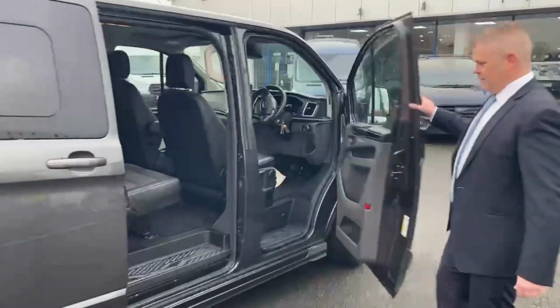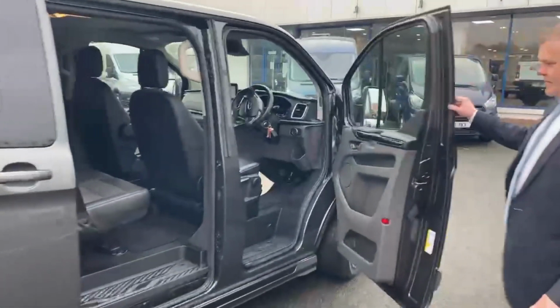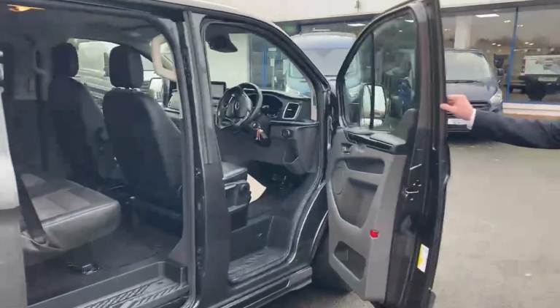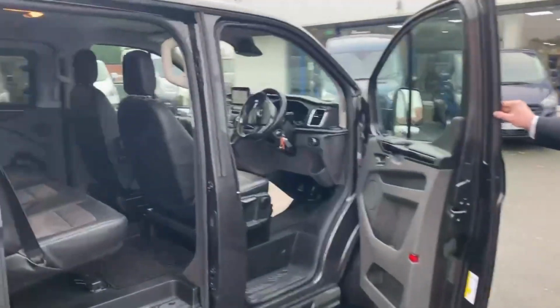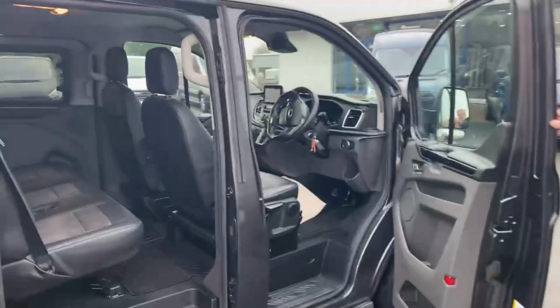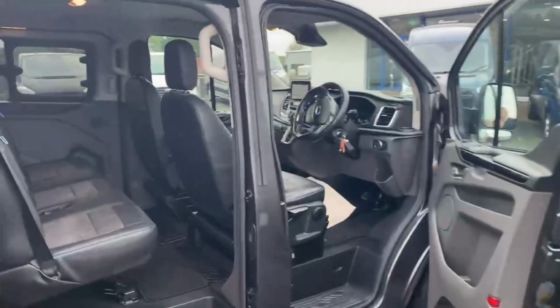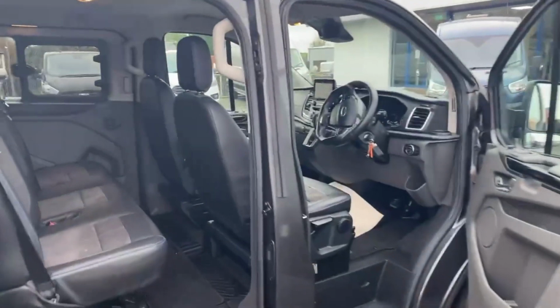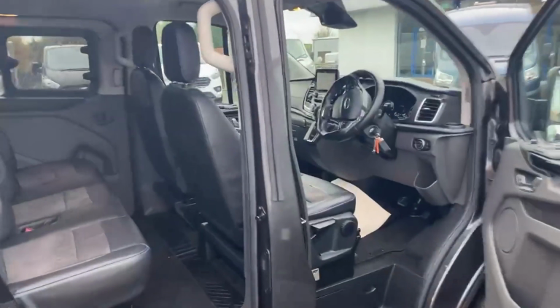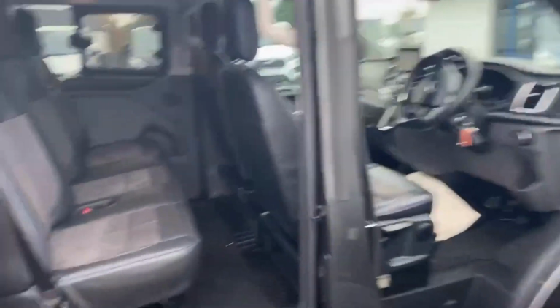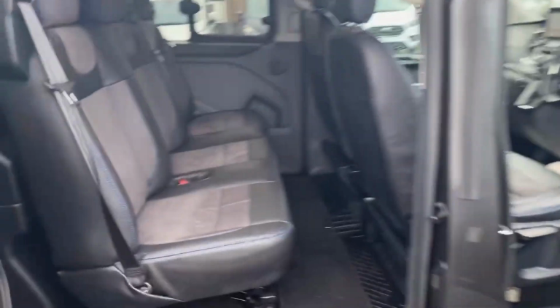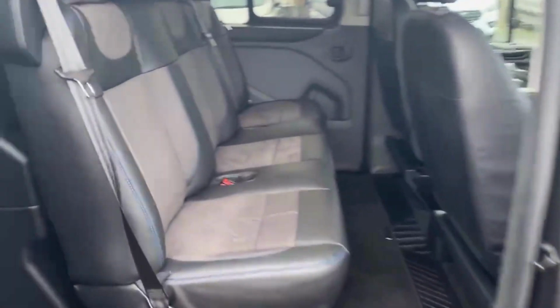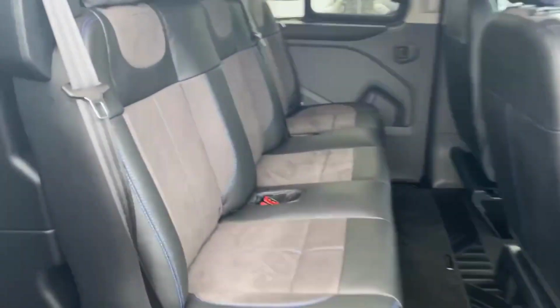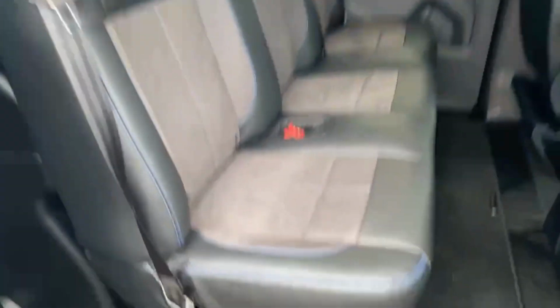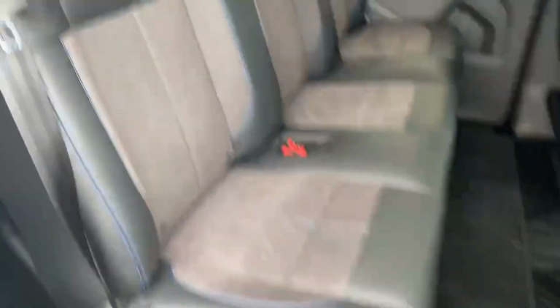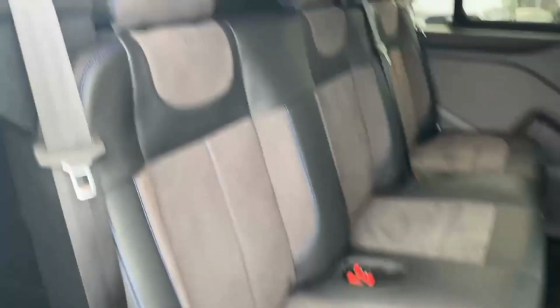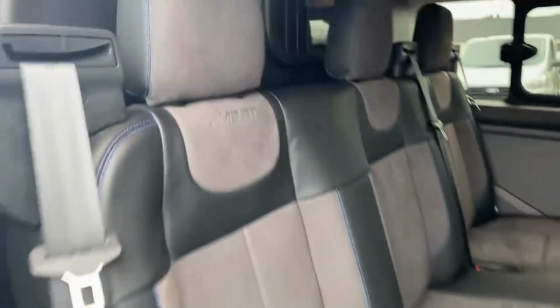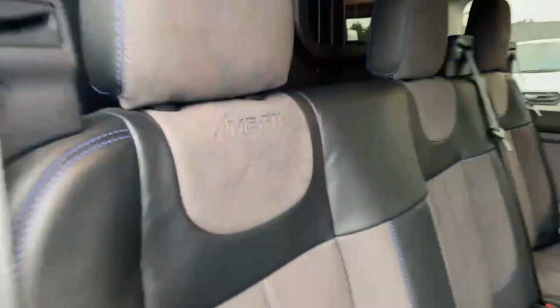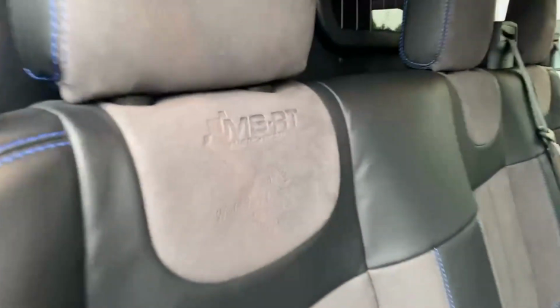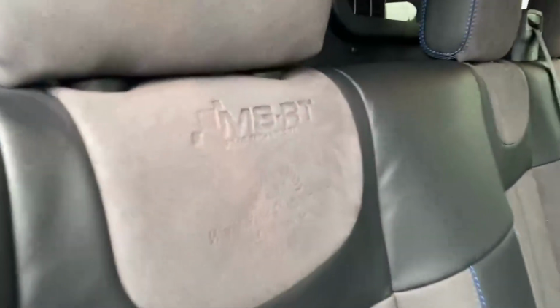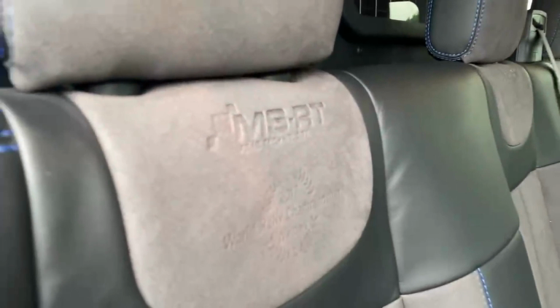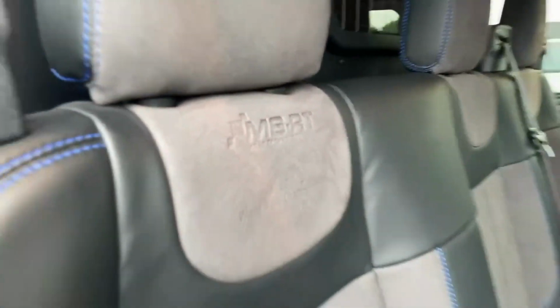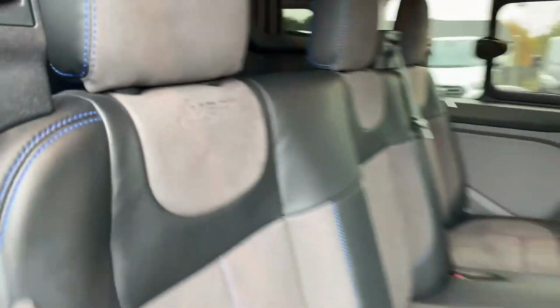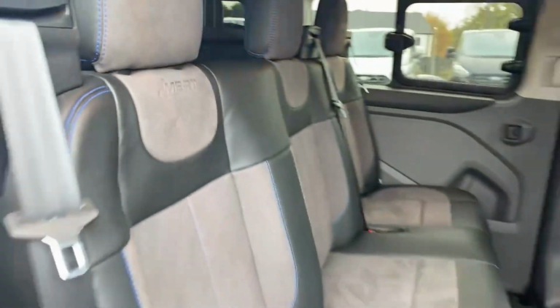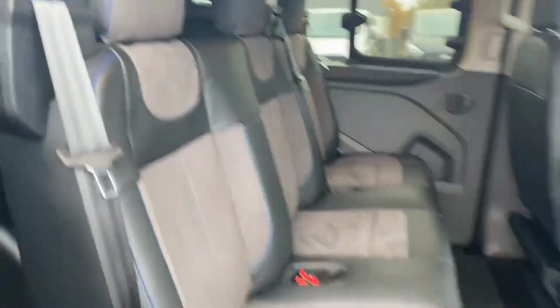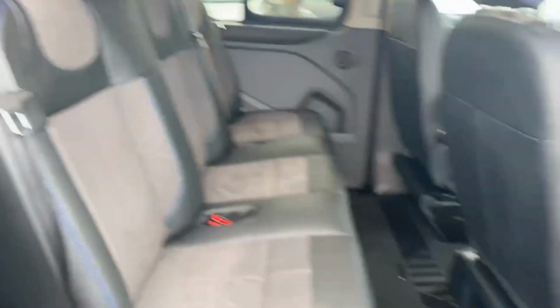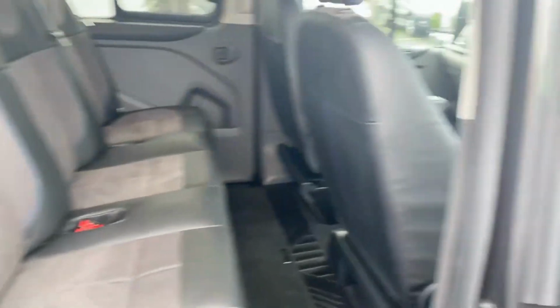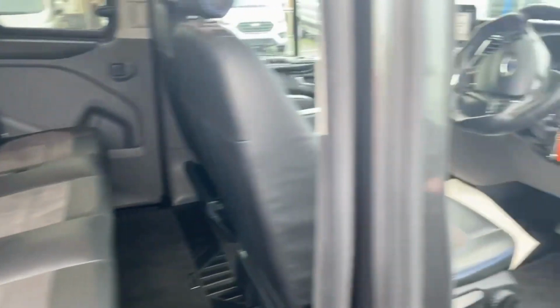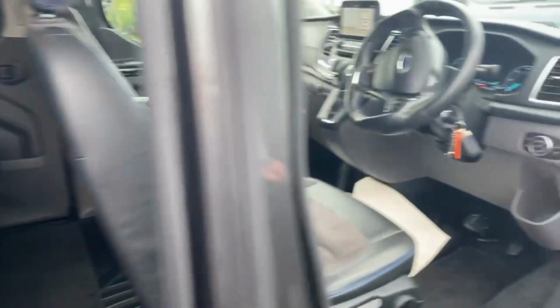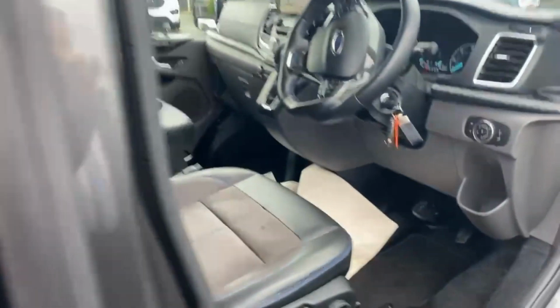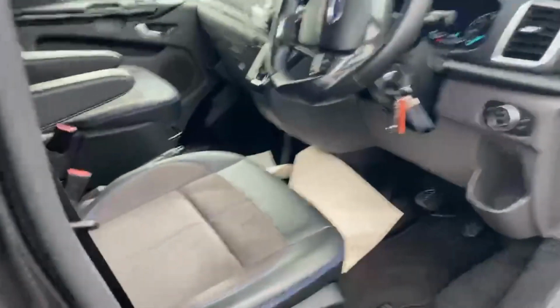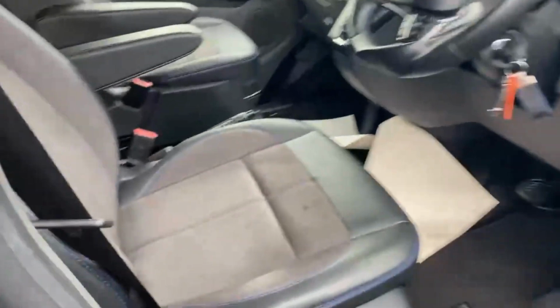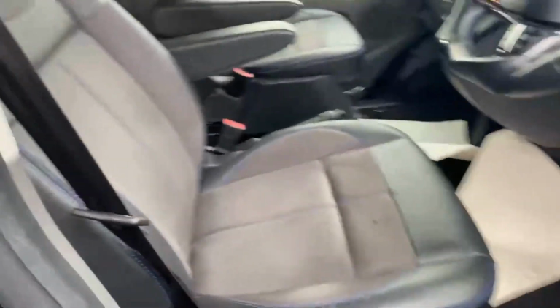This is where the magic happens. Look at this — half leather, half suede. Five seats, three in the back and two in the front. Pure comfort.